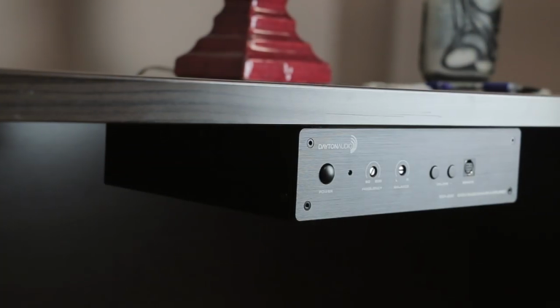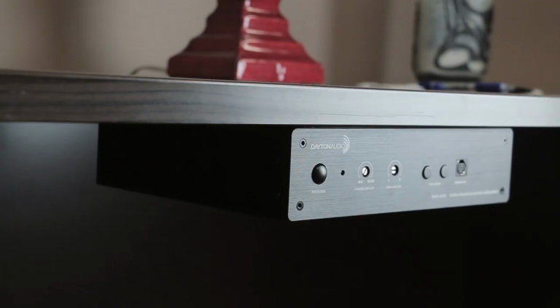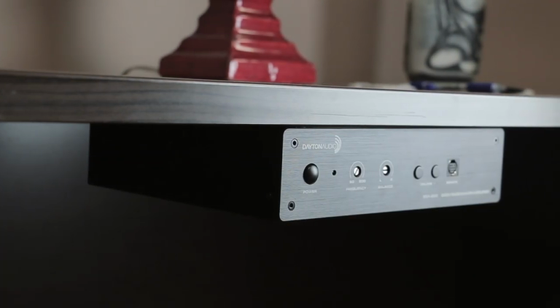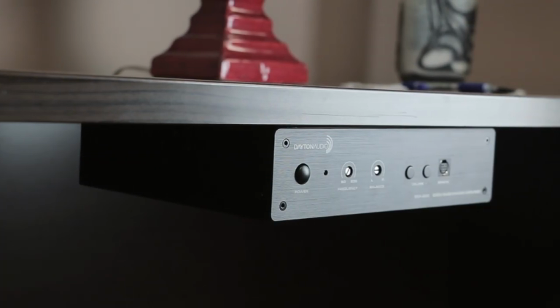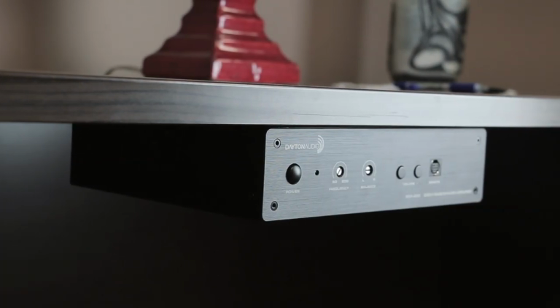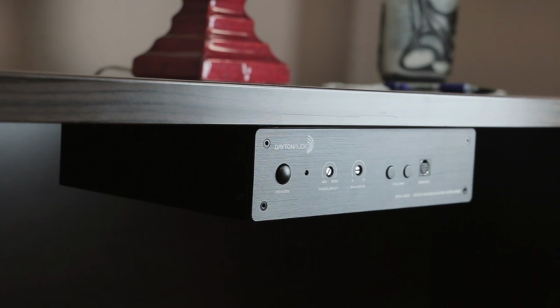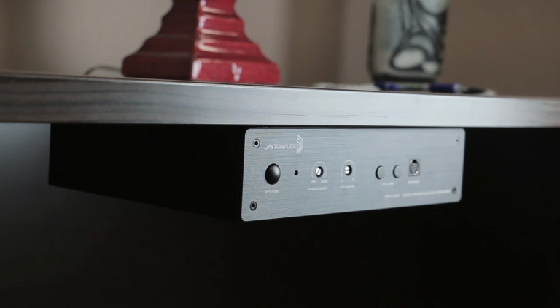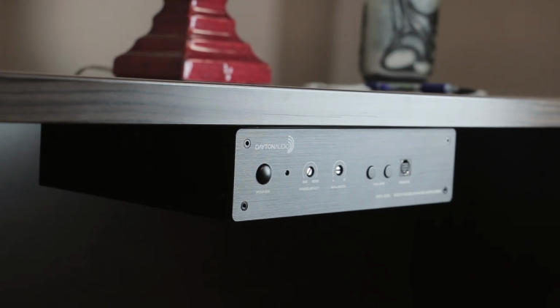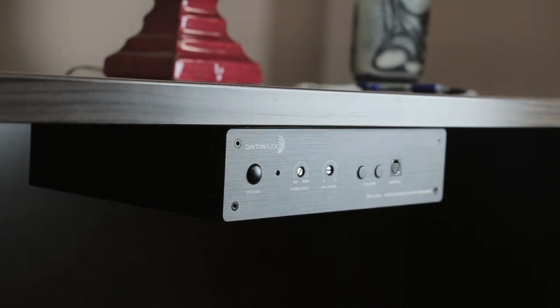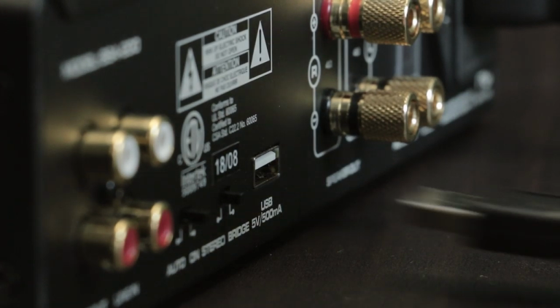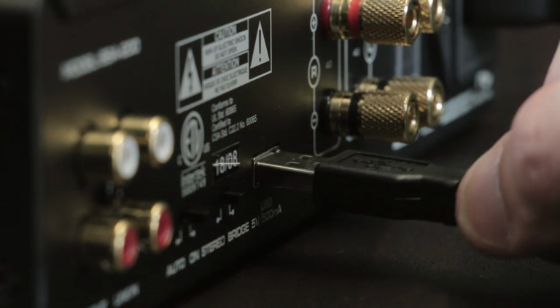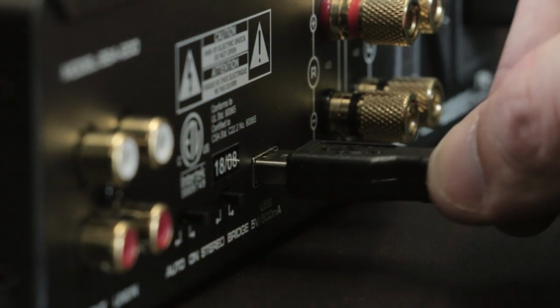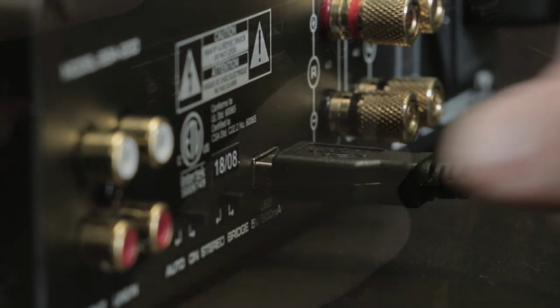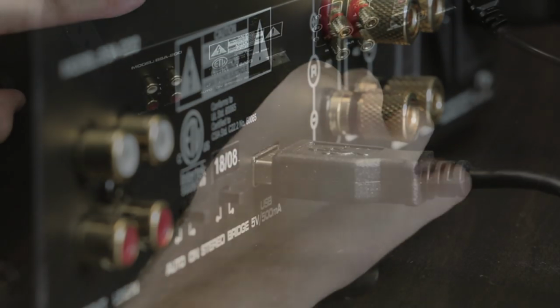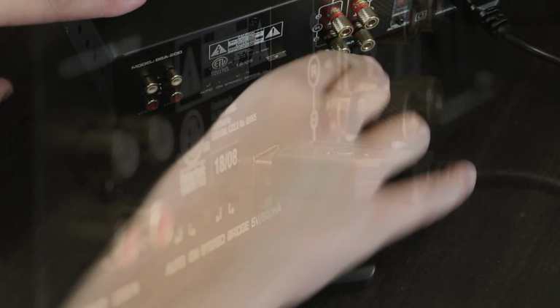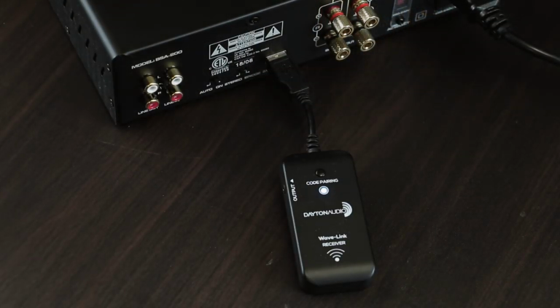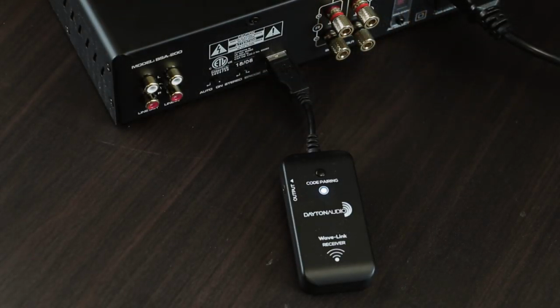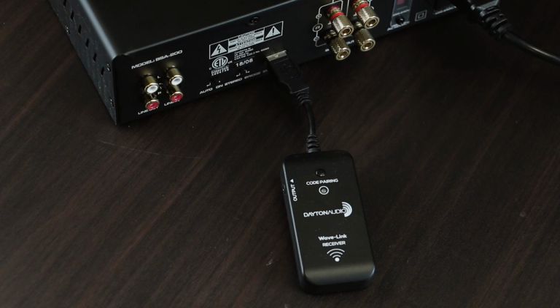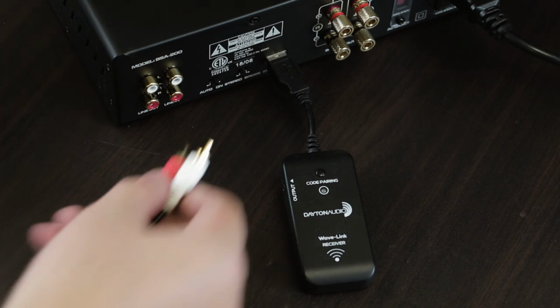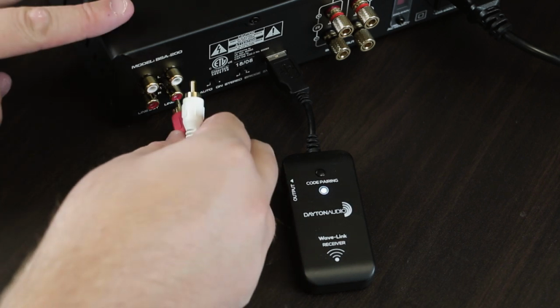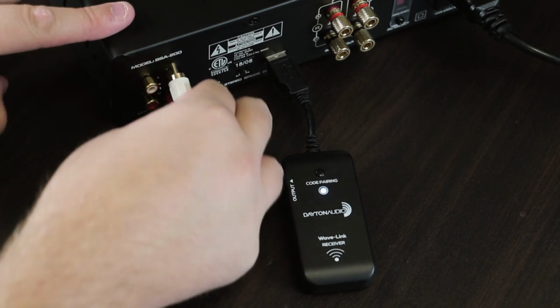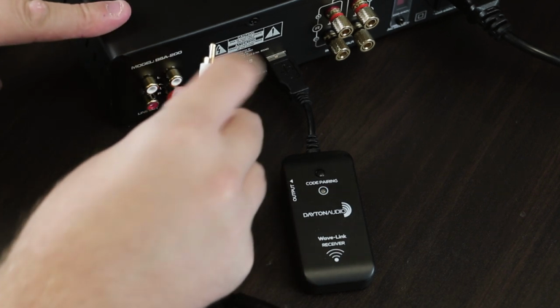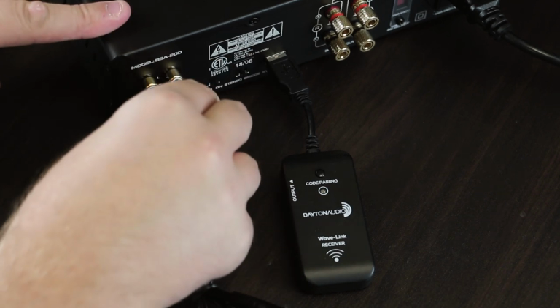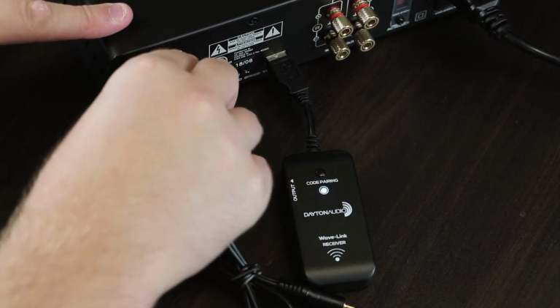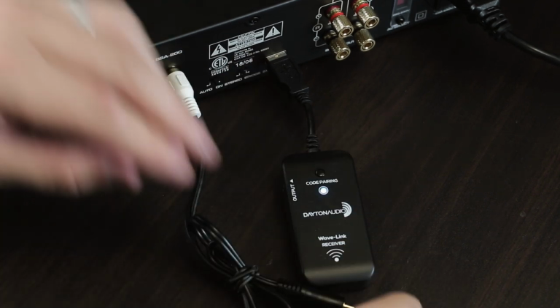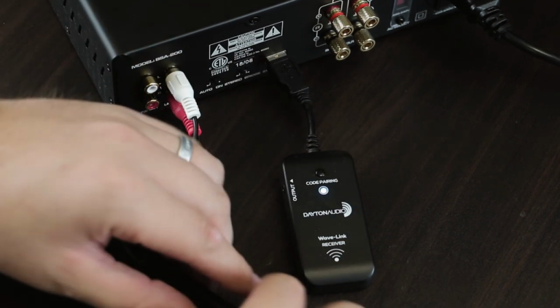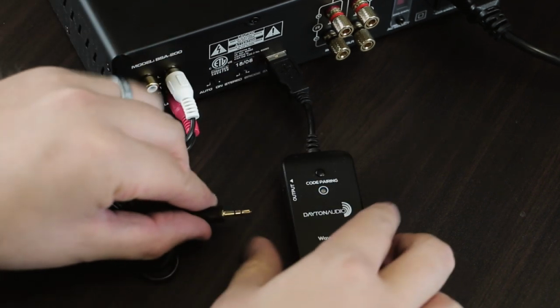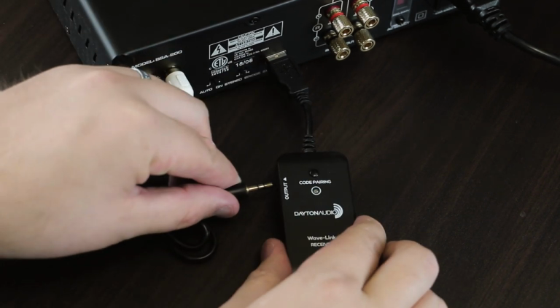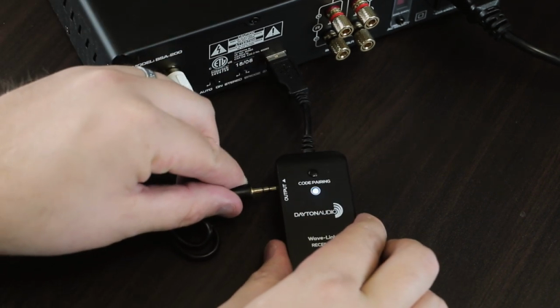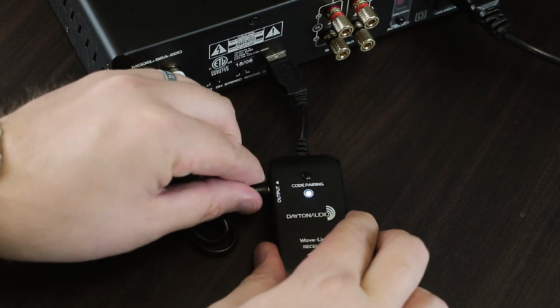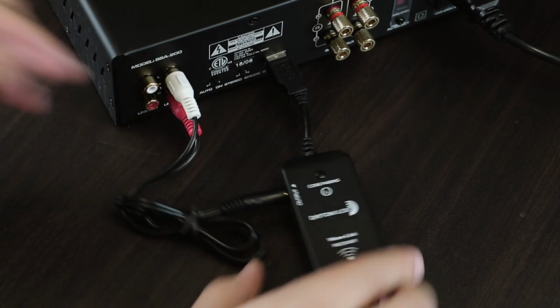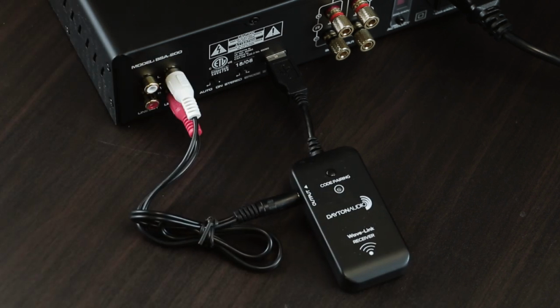It also features a 5-volt USB port for powering devices like the Dayton Audio Wavelink system, which would allow you to run your audio from your main amp to the BSA 200 wirelessly.